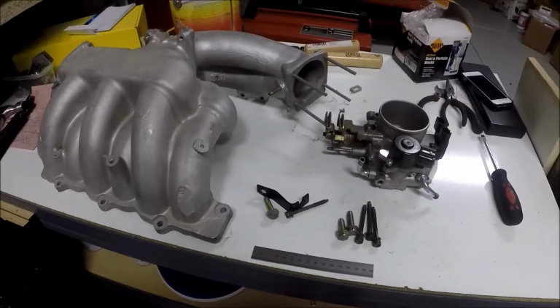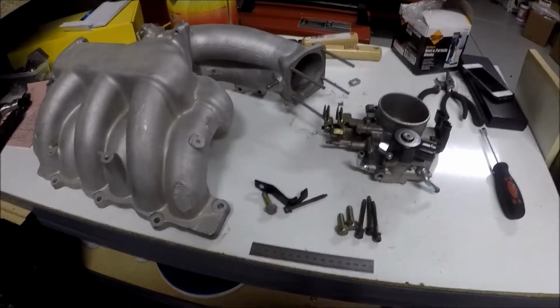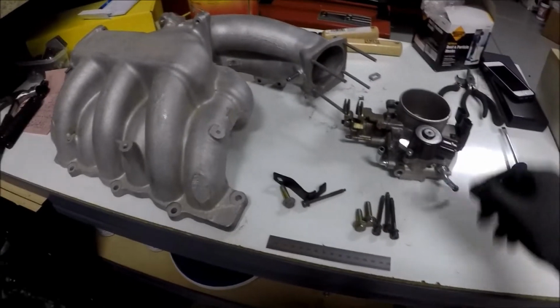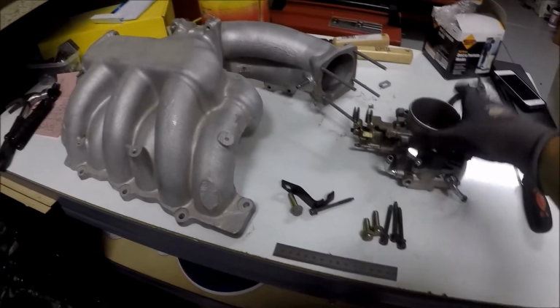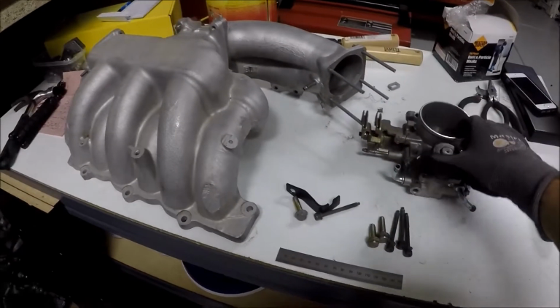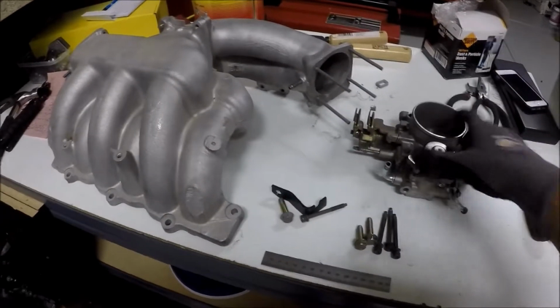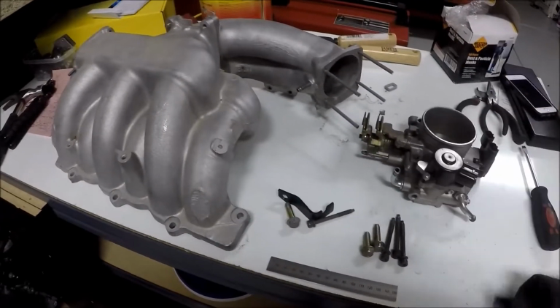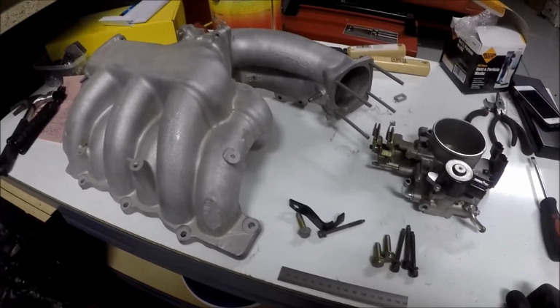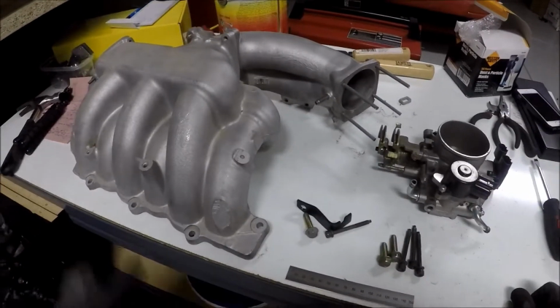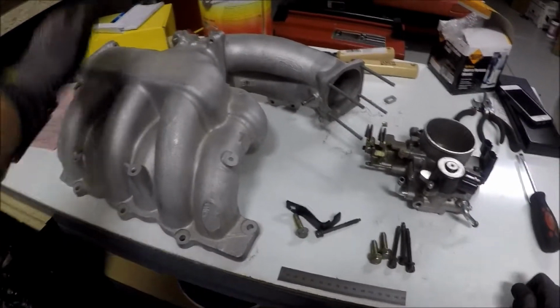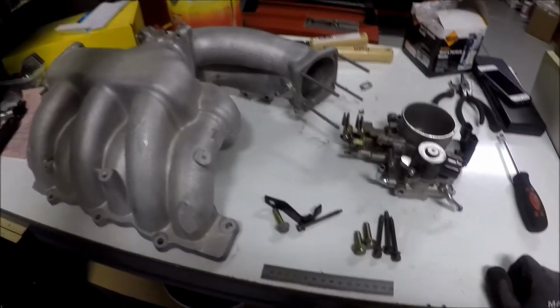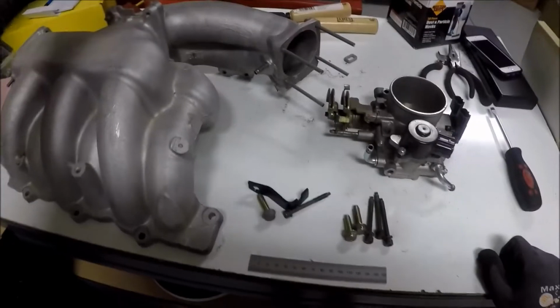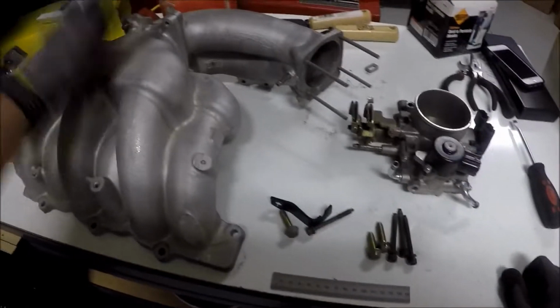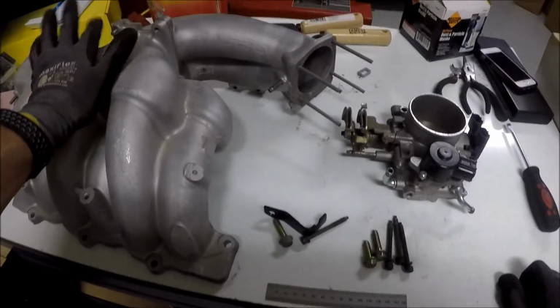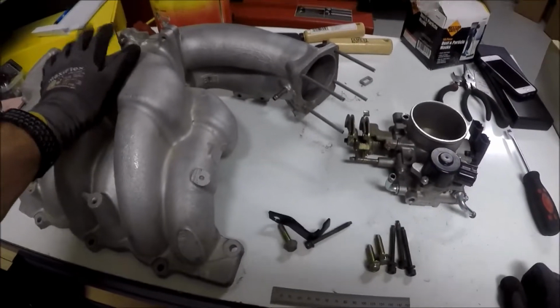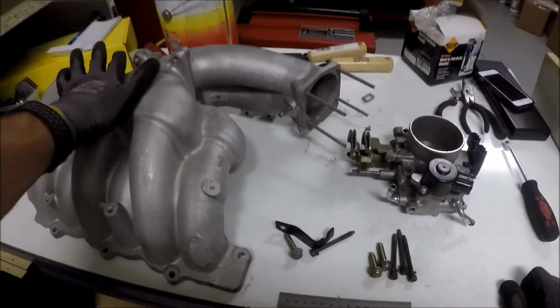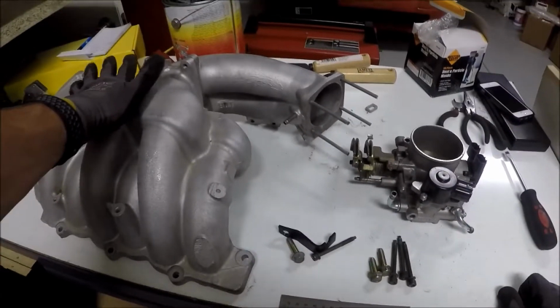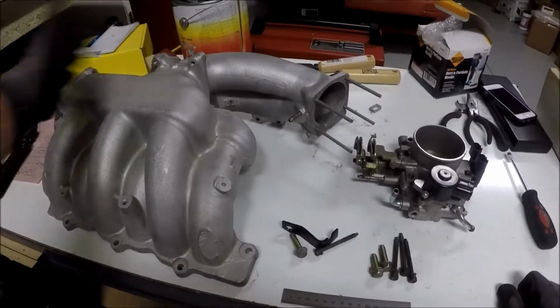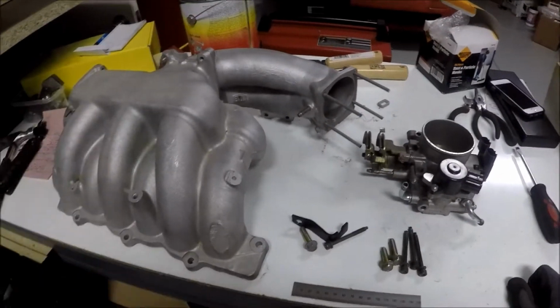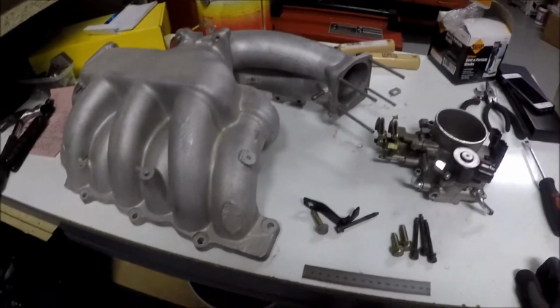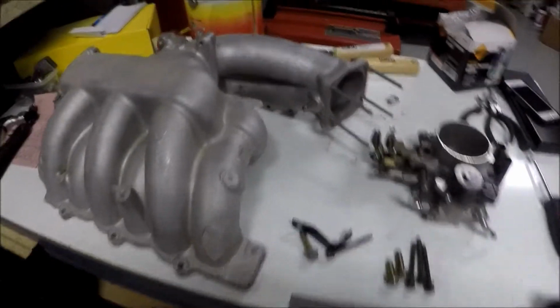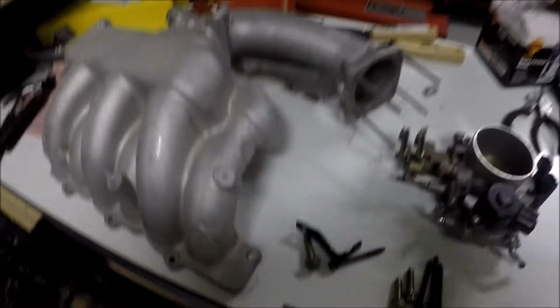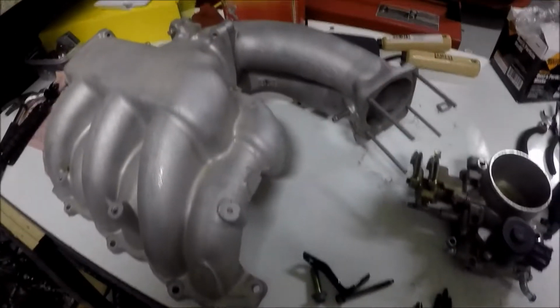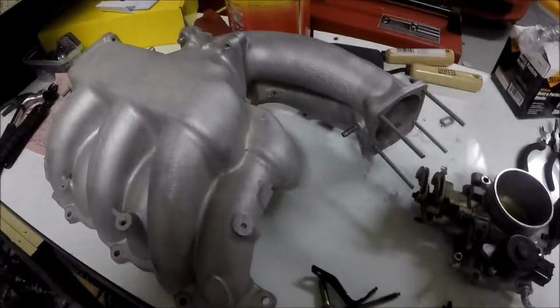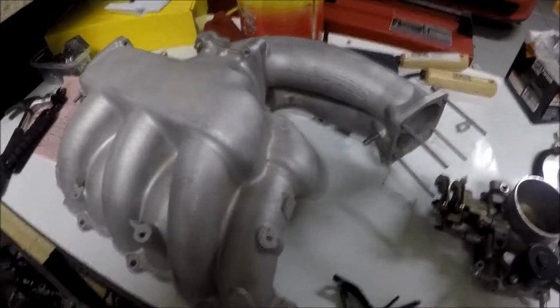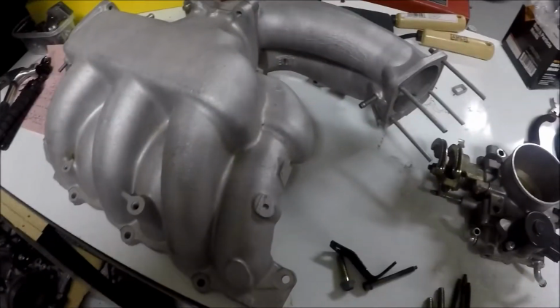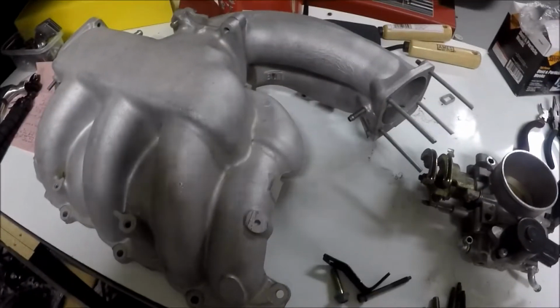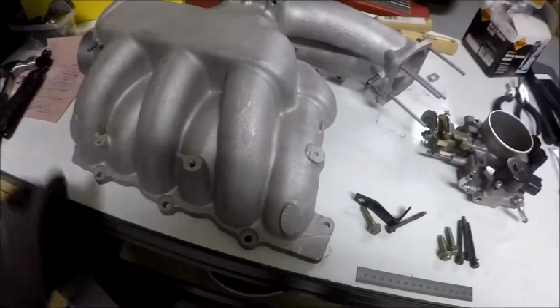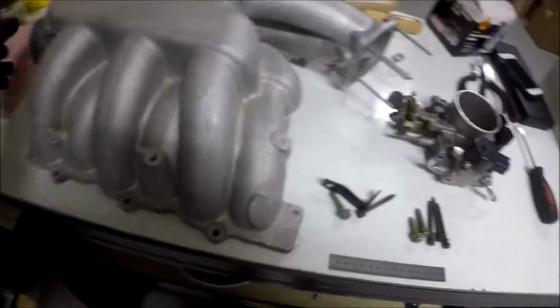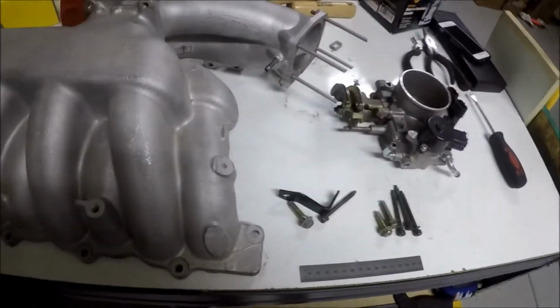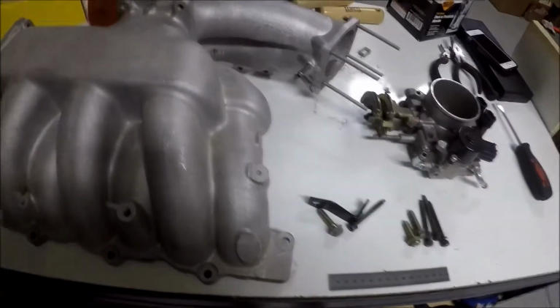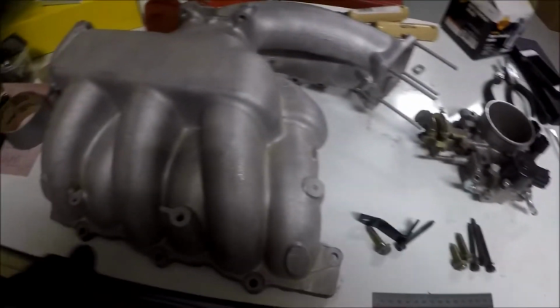Here we have a modified Pathfinder throttle body for a first generation front wheel drive VQ35 intake manifold, for a 4th gen Maxima 3.5 swap.